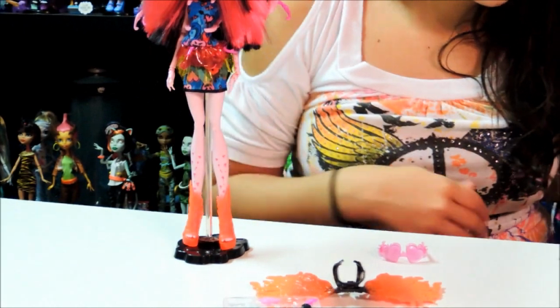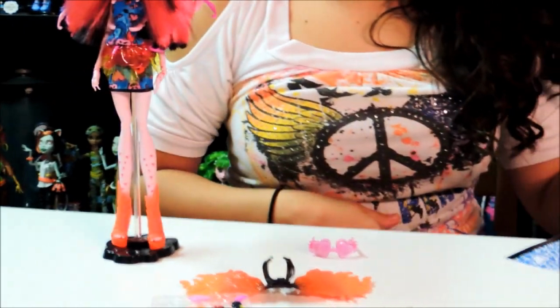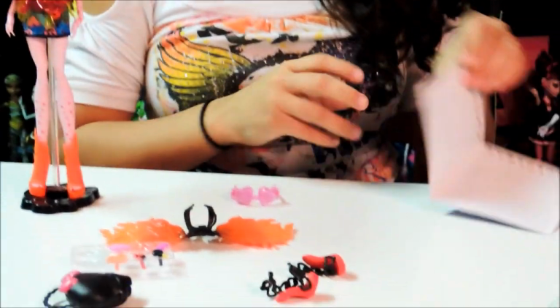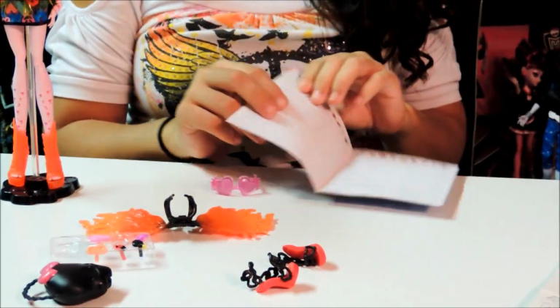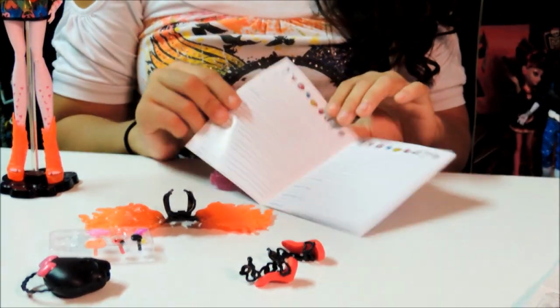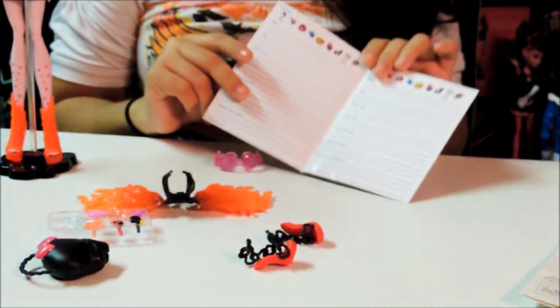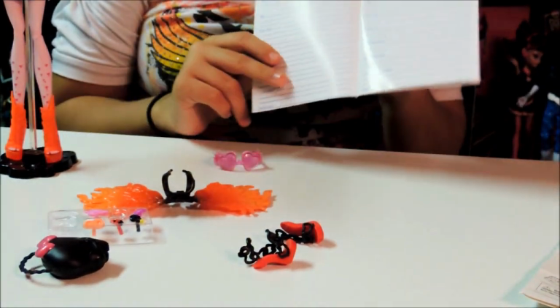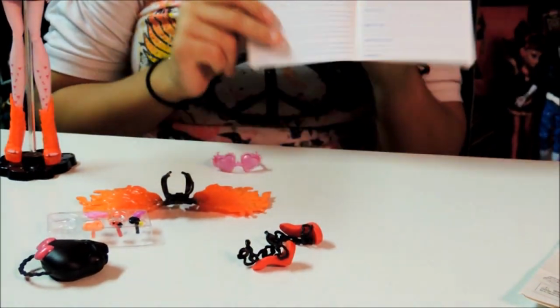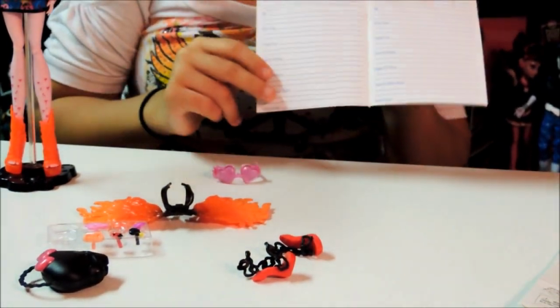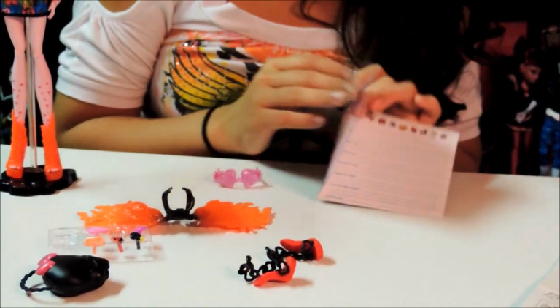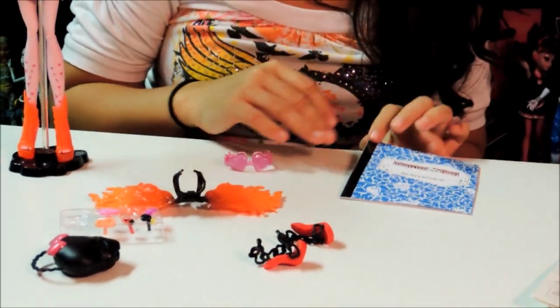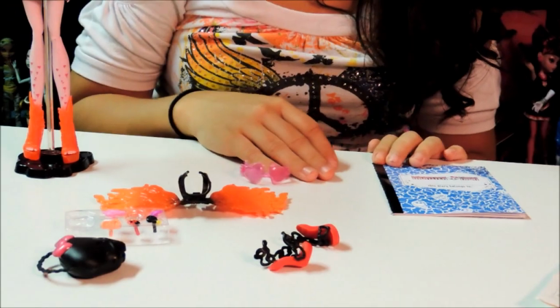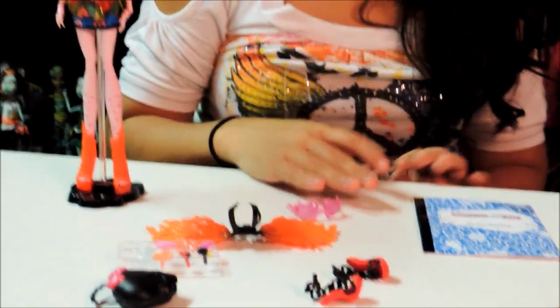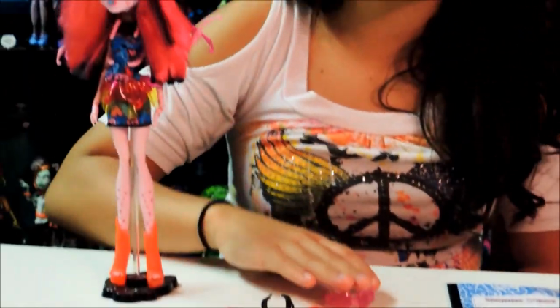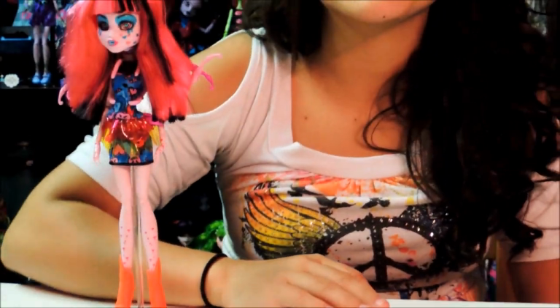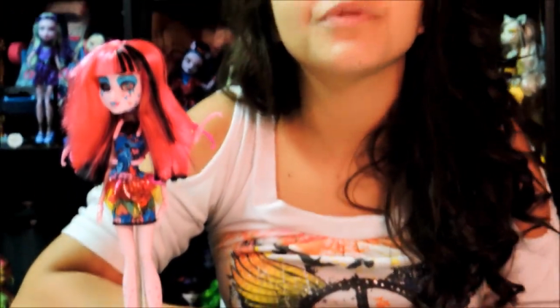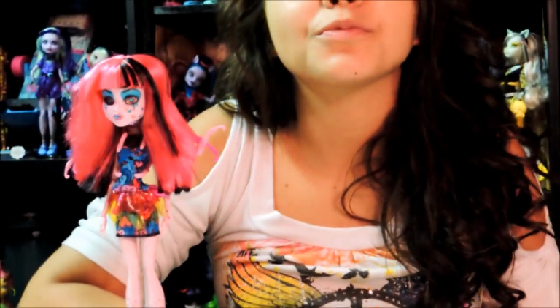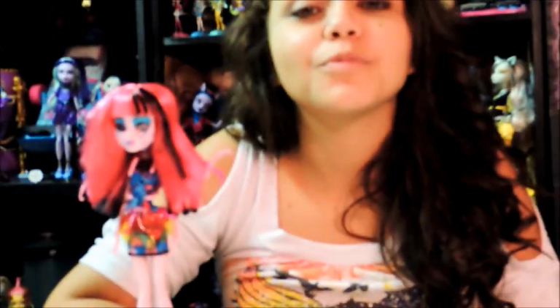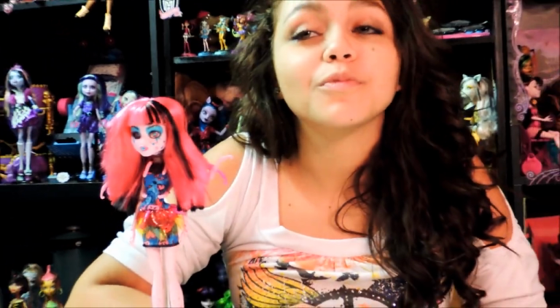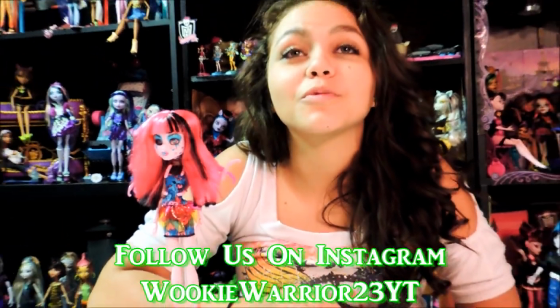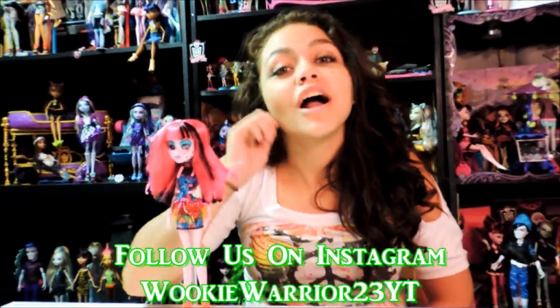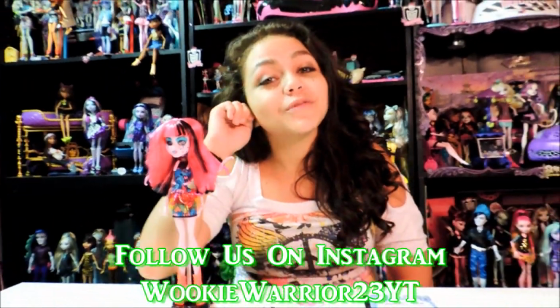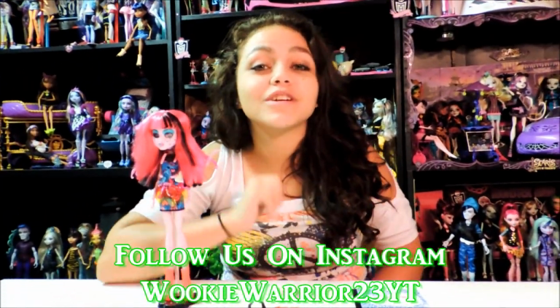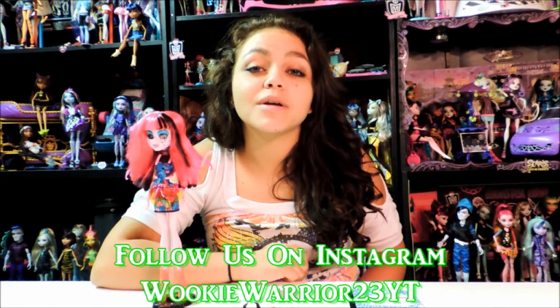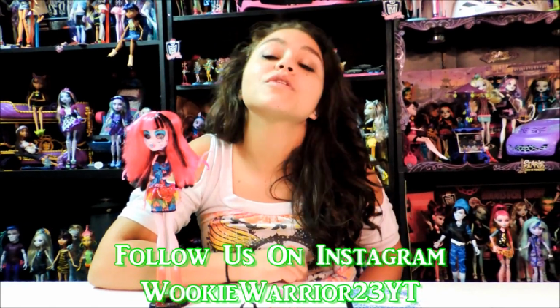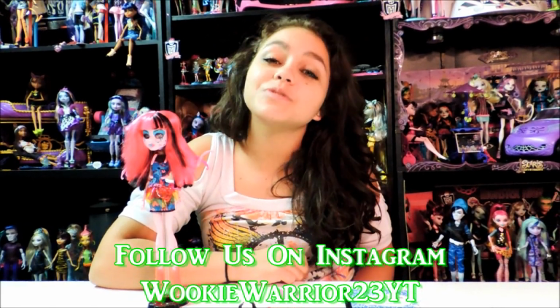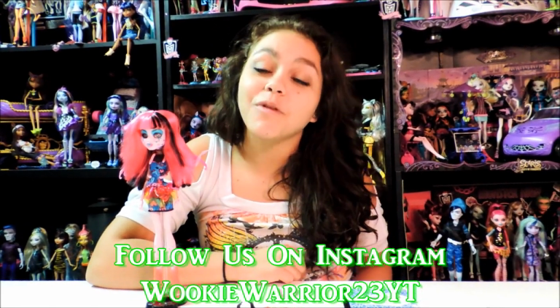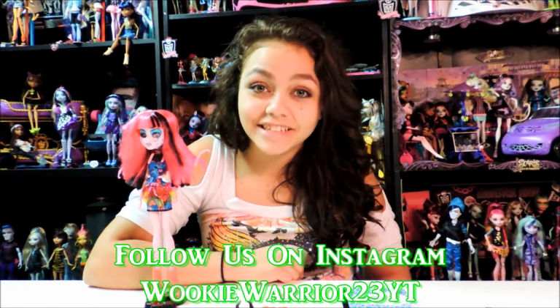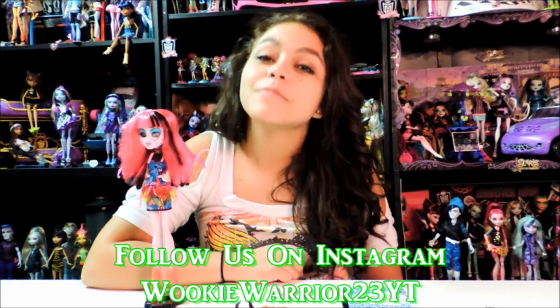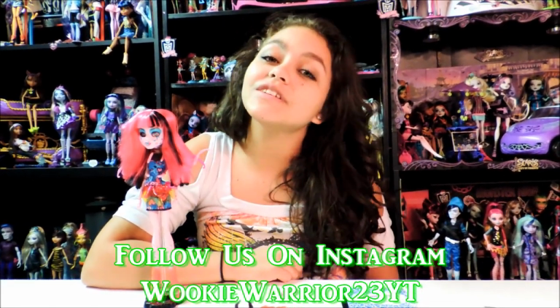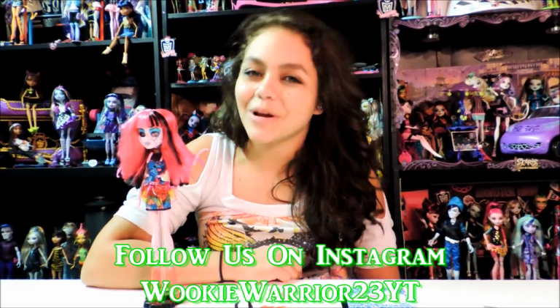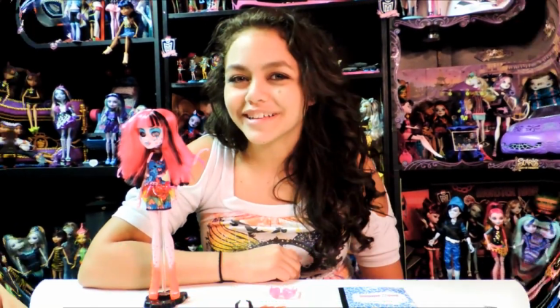Now I will be creating this later, so yes! I hope you like this review. Make sure you follow us on Wookieboard. Make sure you follow us on Instagram at wookieboard23yt. Please leave a comment and subscribe to our account.